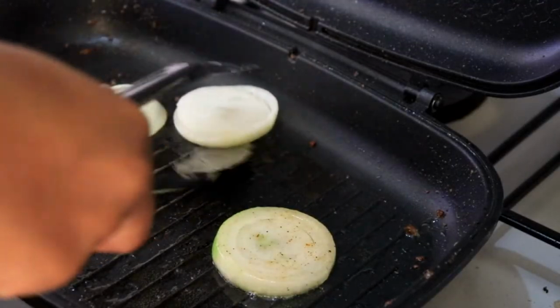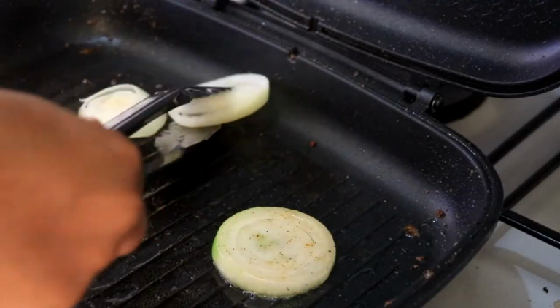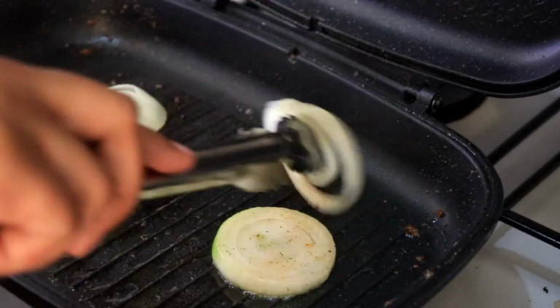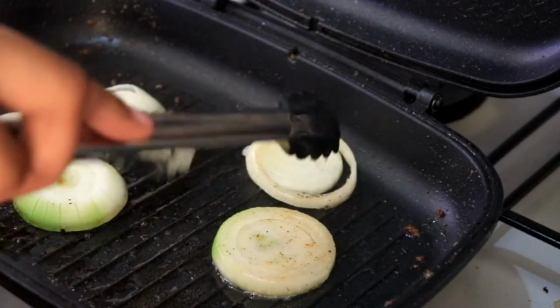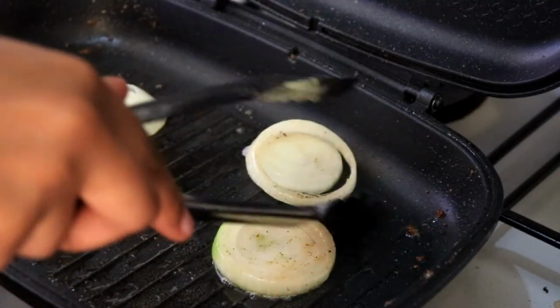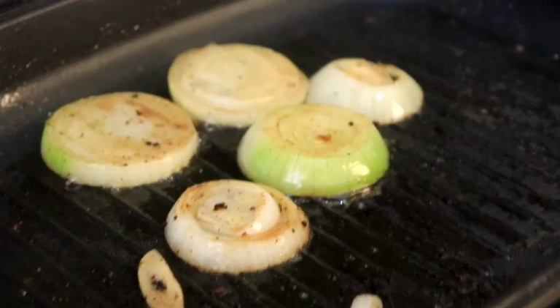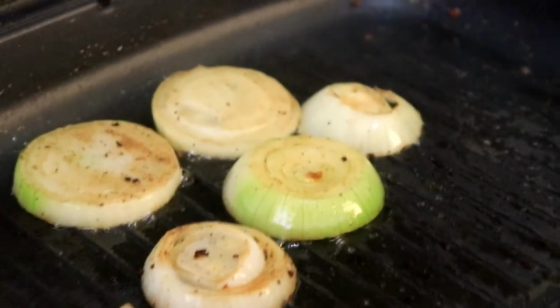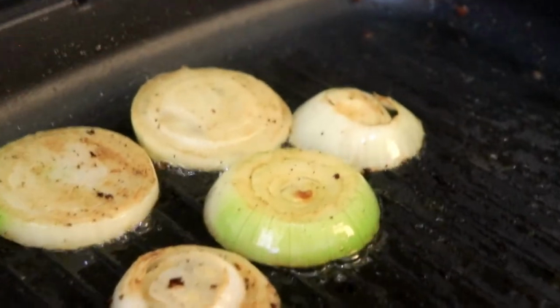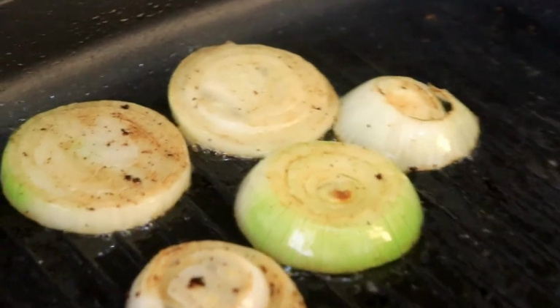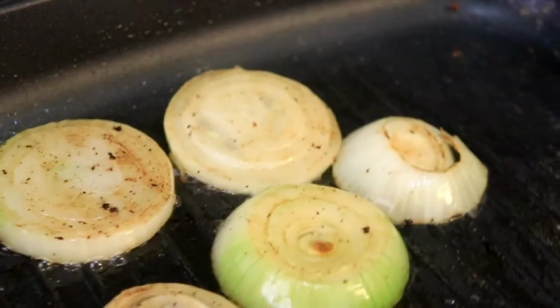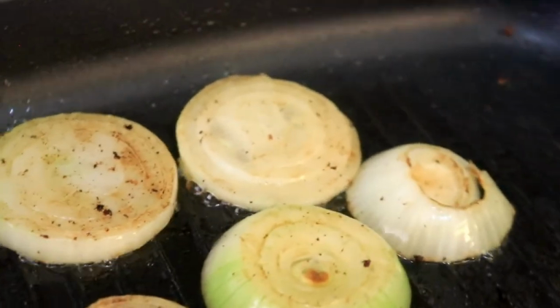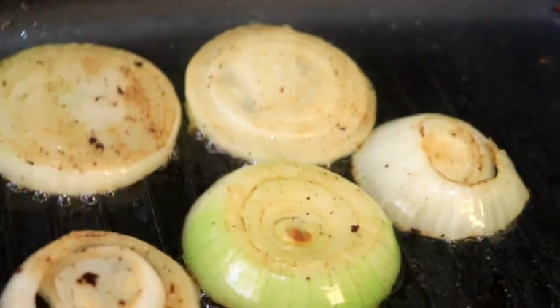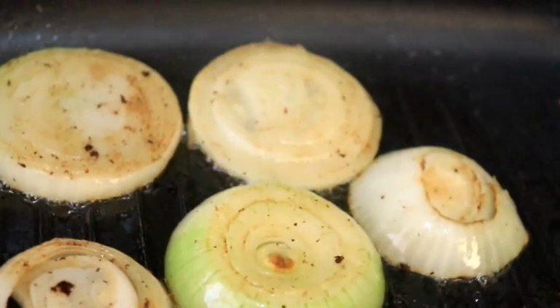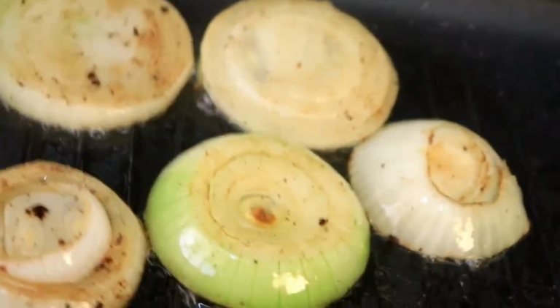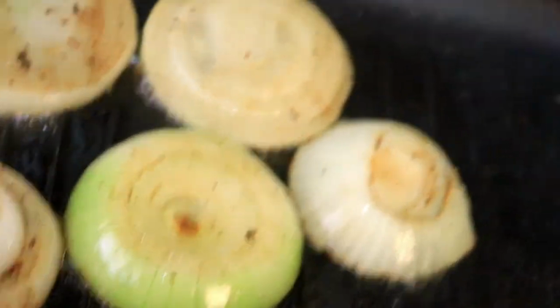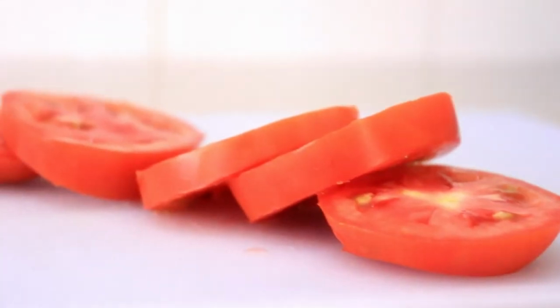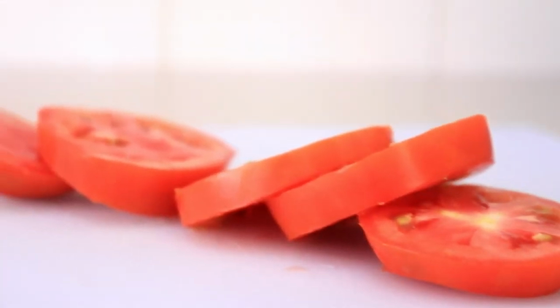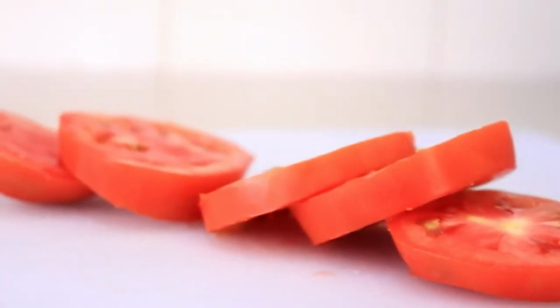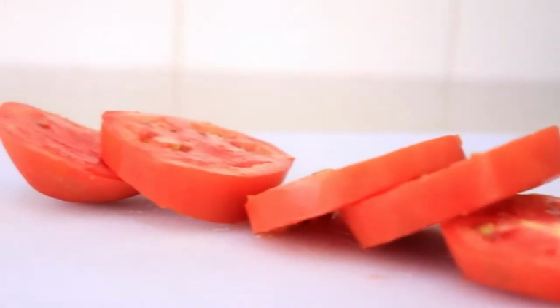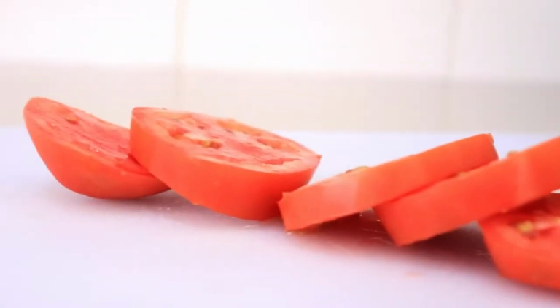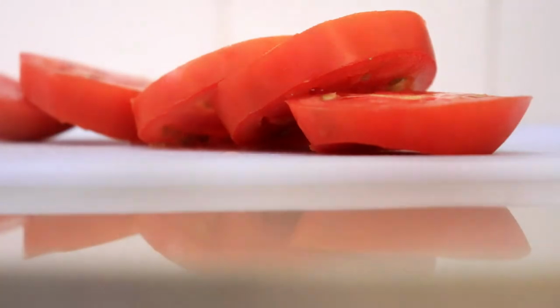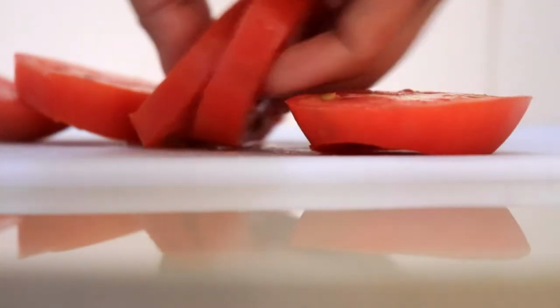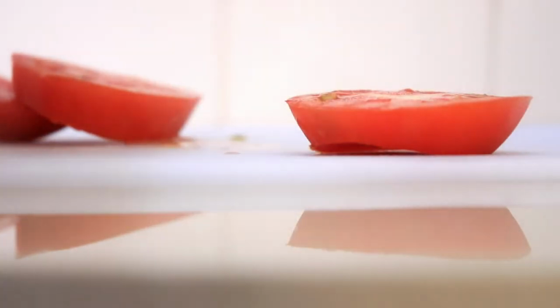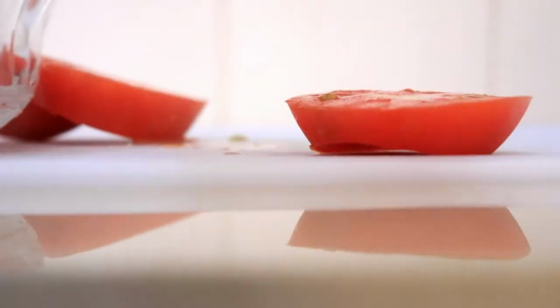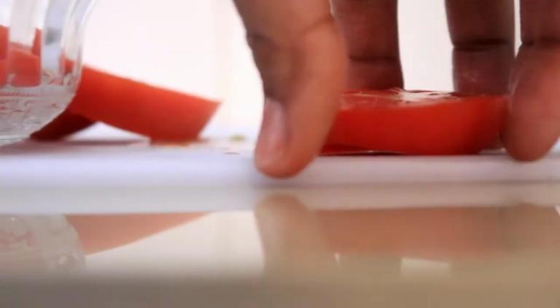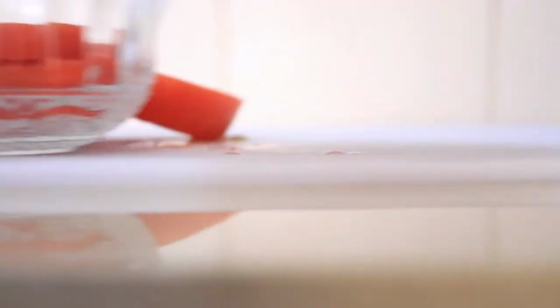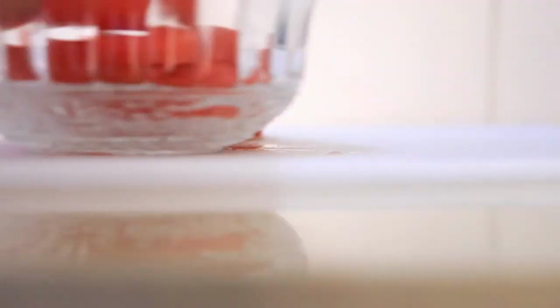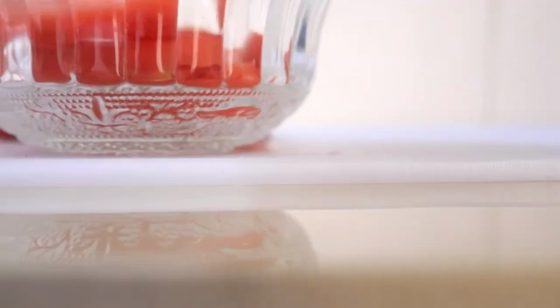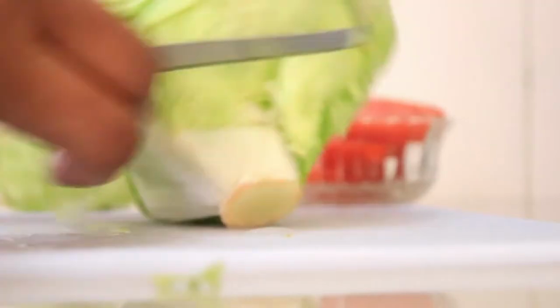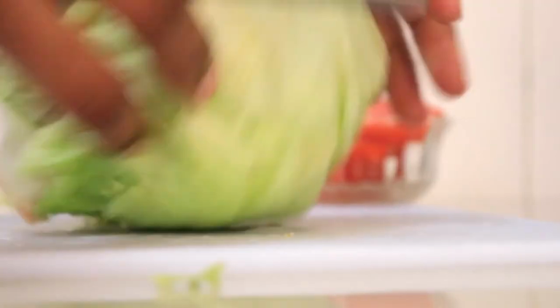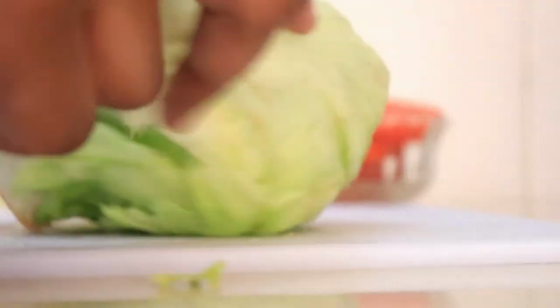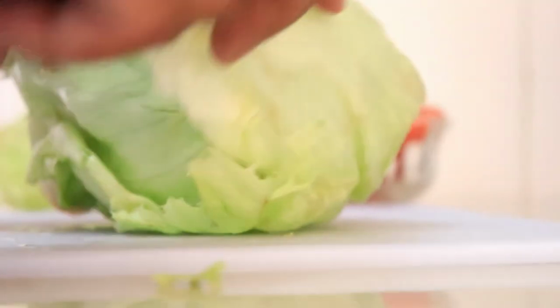On the same pan I'm also going to lightly grill some onions that I'll be placing on the burger. Then I'm going to slice up one tomato and prepare some lettuce.